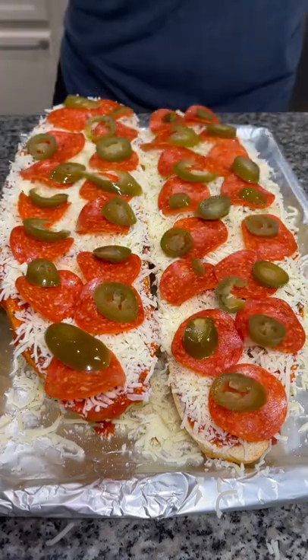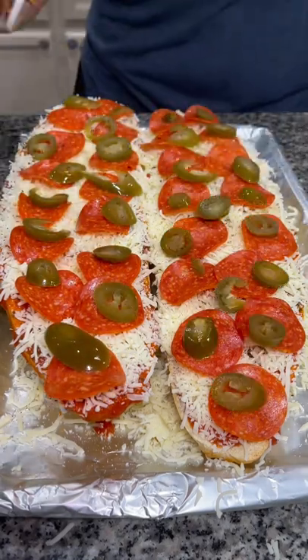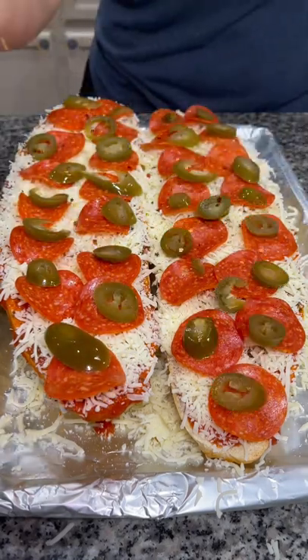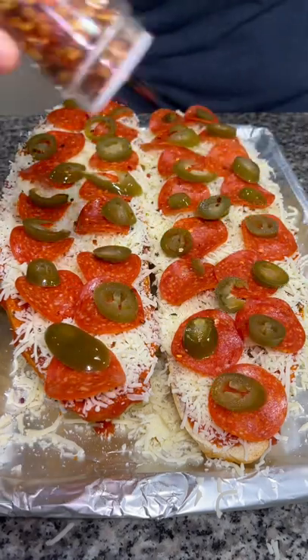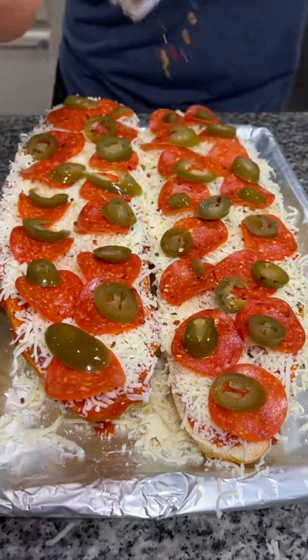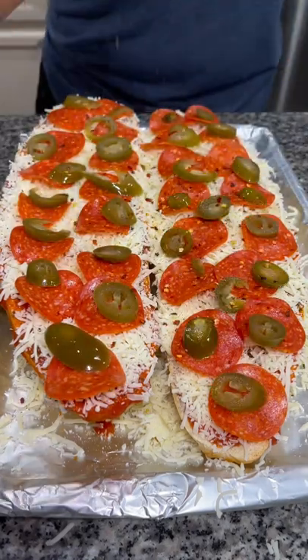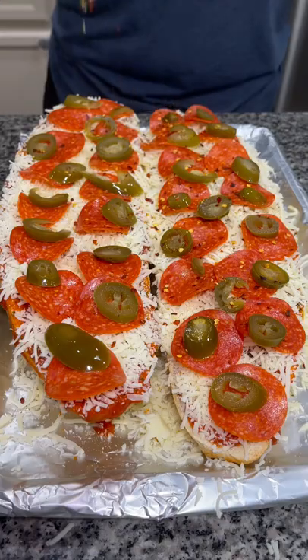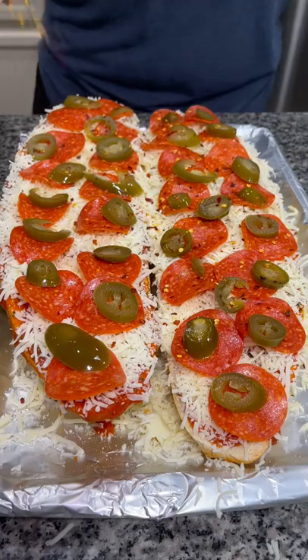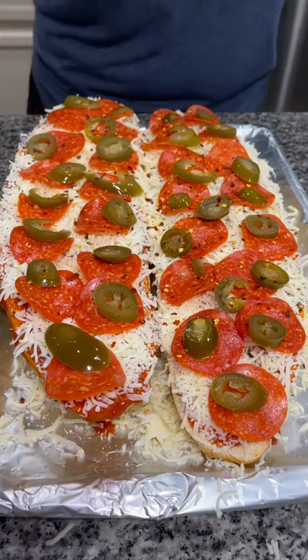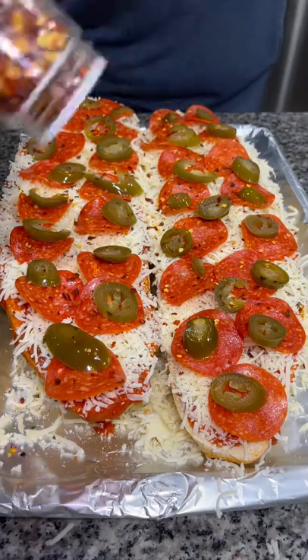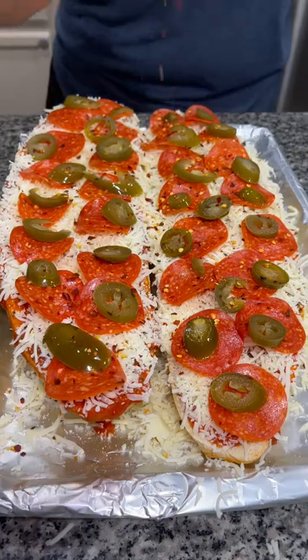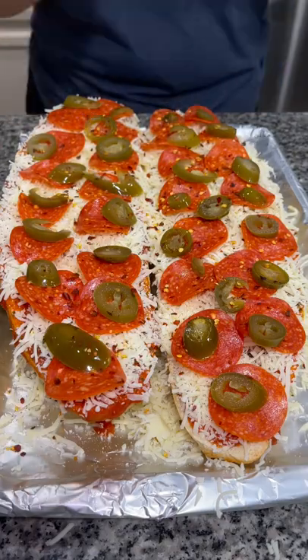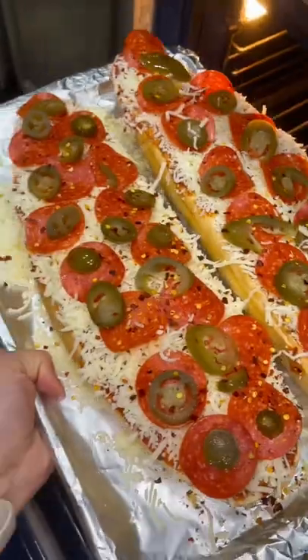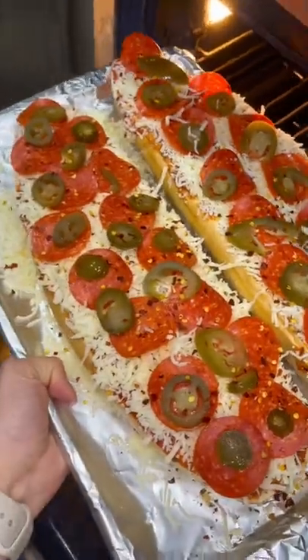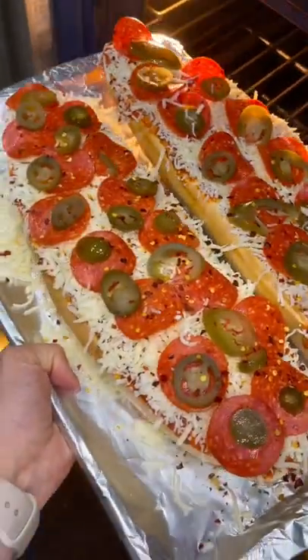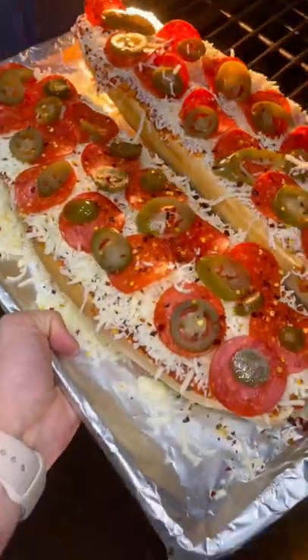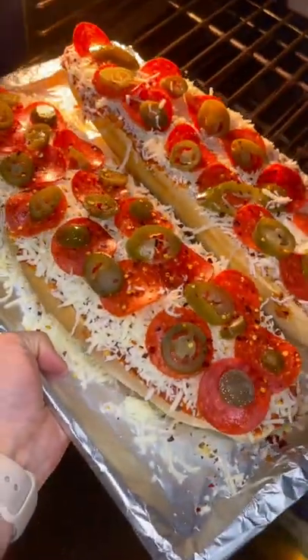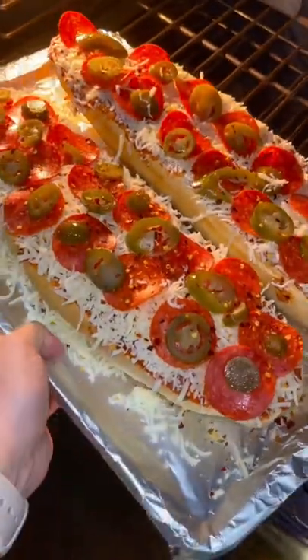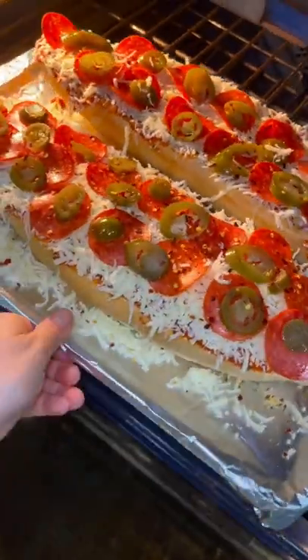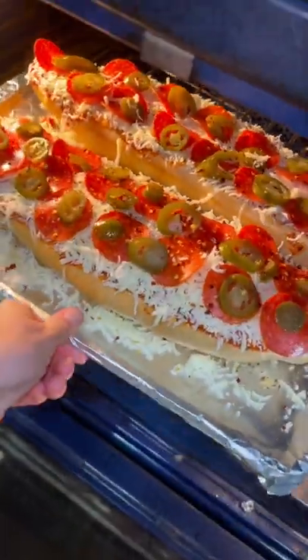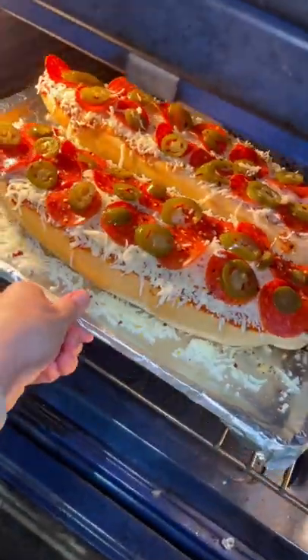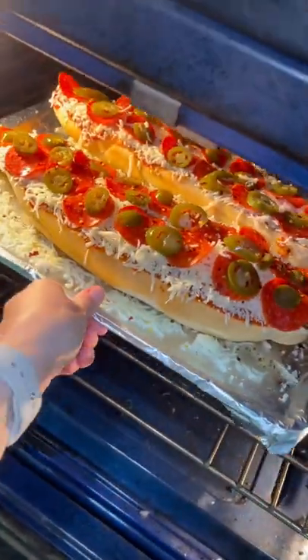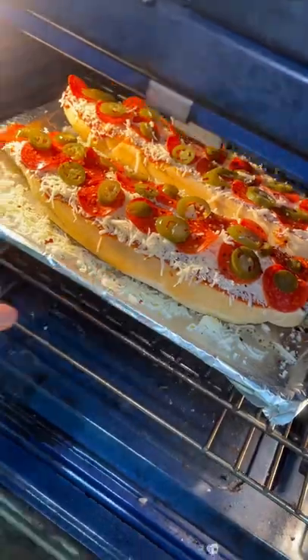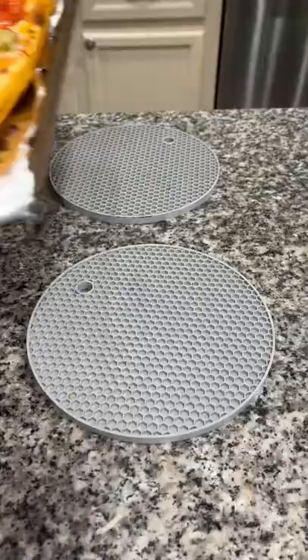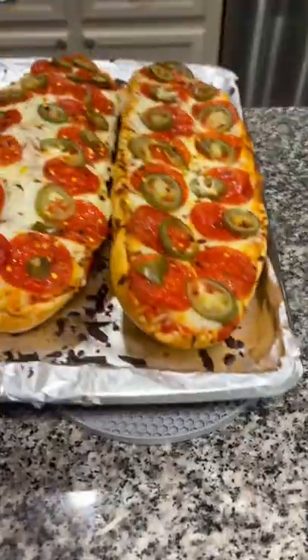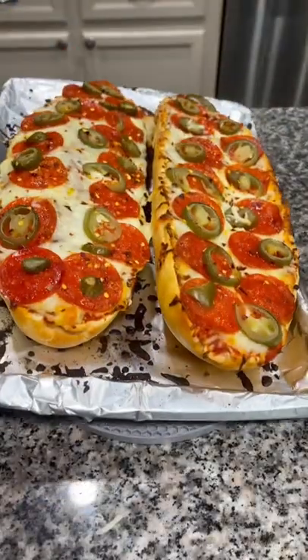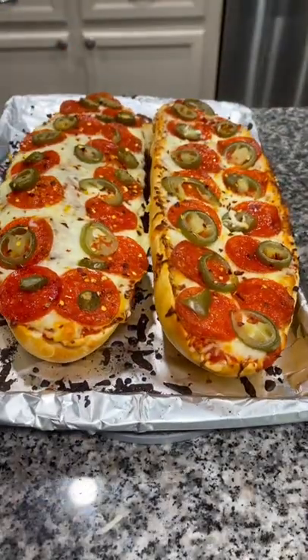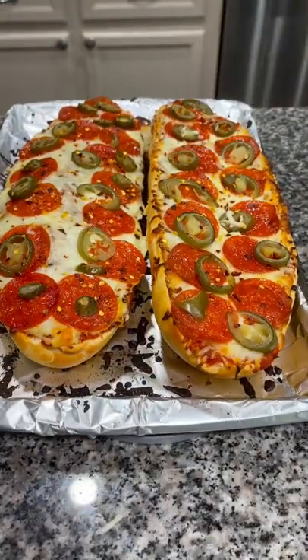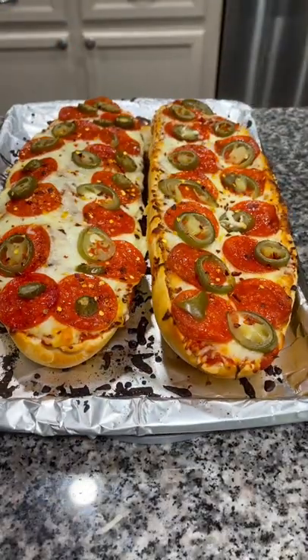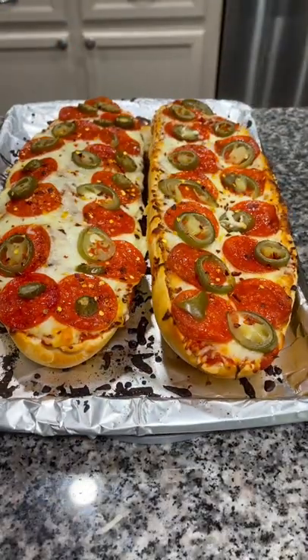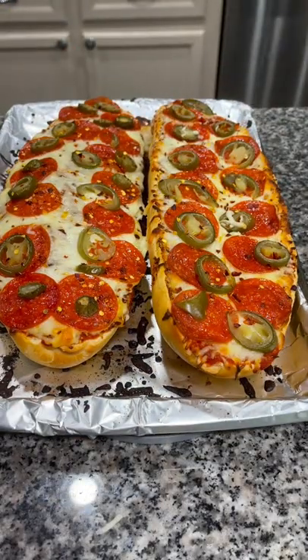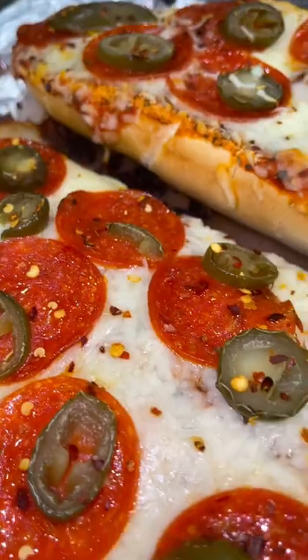I finished it off with a sprinkle of red pepper flakes, and into the oven it goes at 425 degrees for about 10 minutes until the cheese is melted and the bread is crisp.